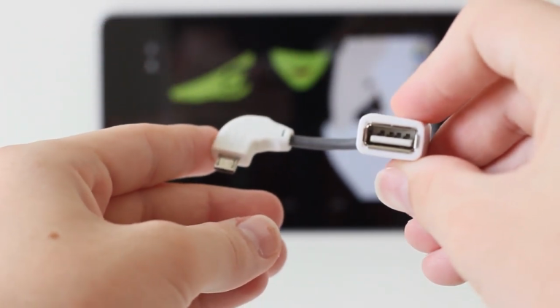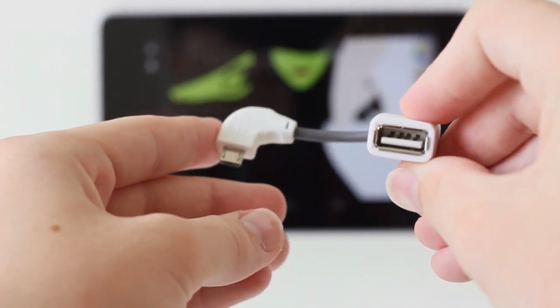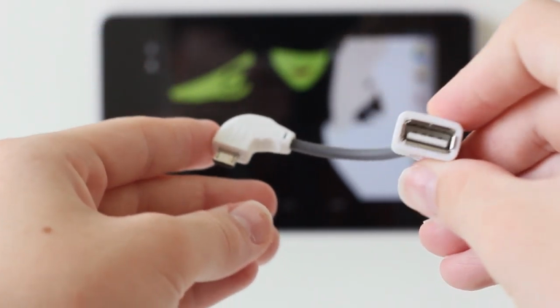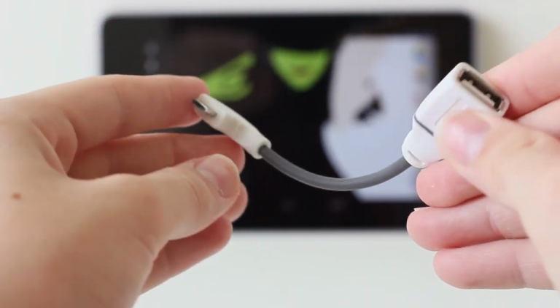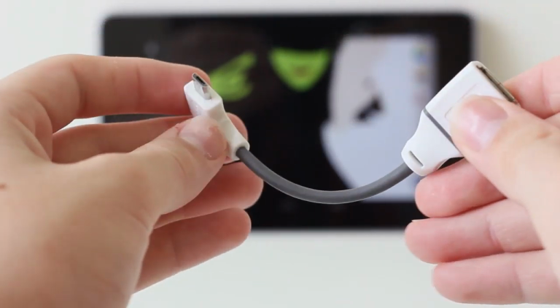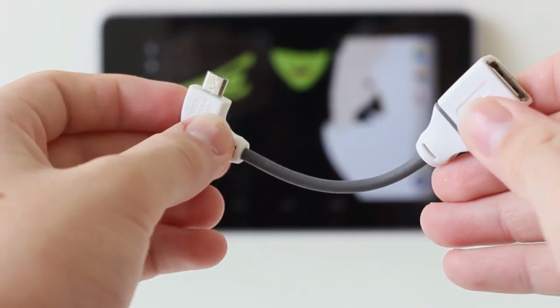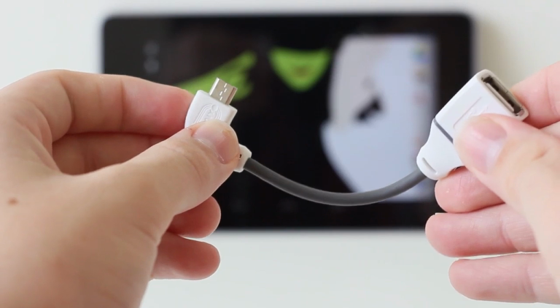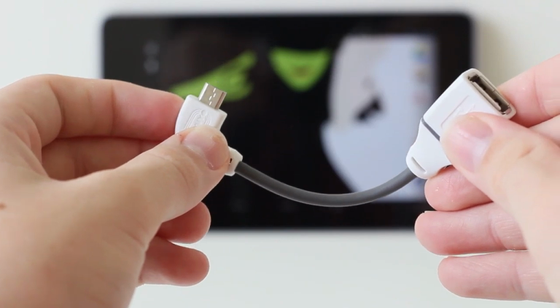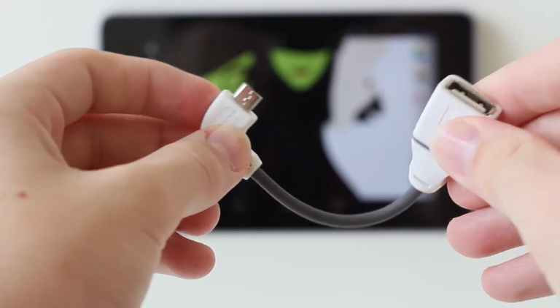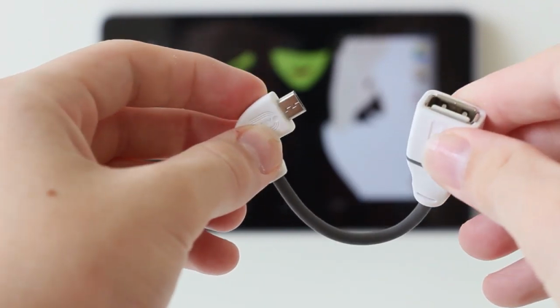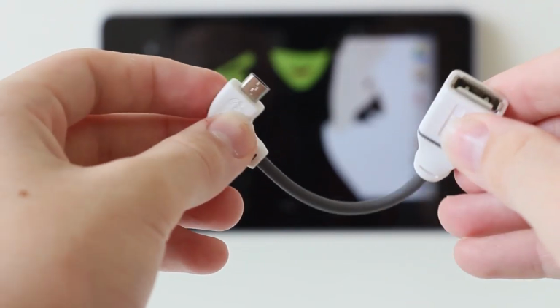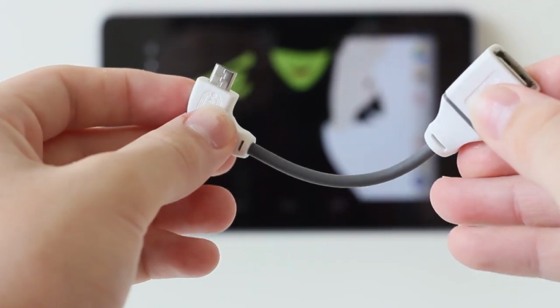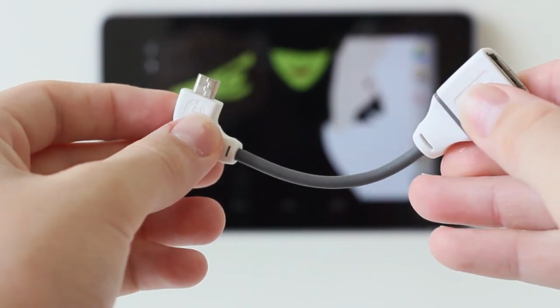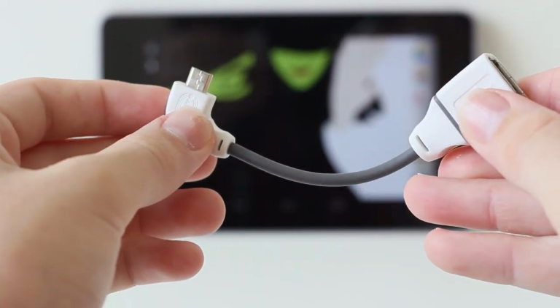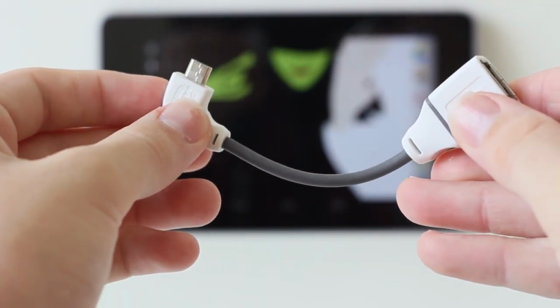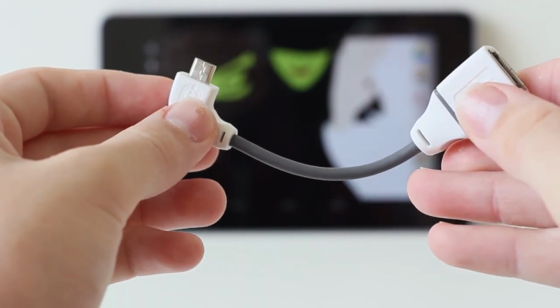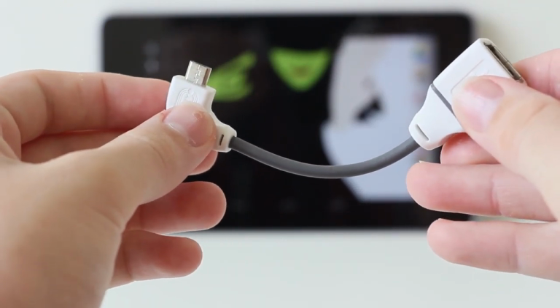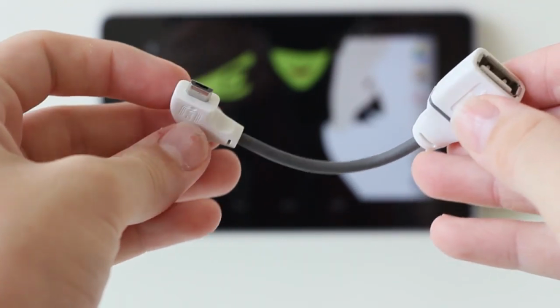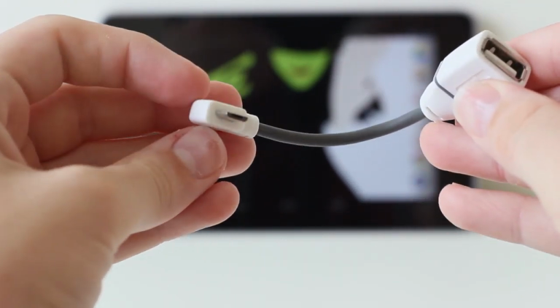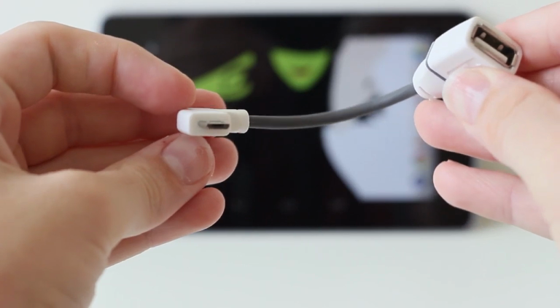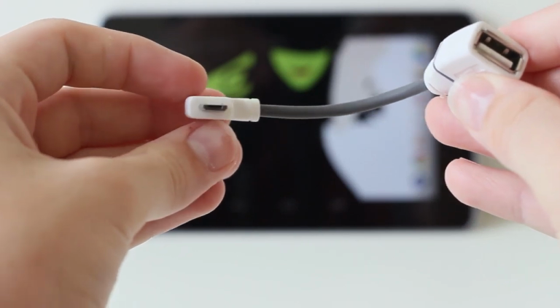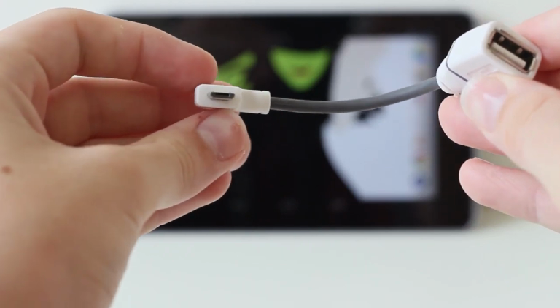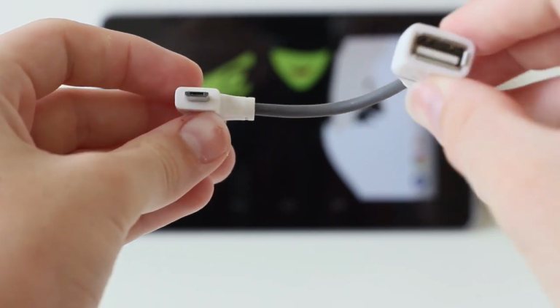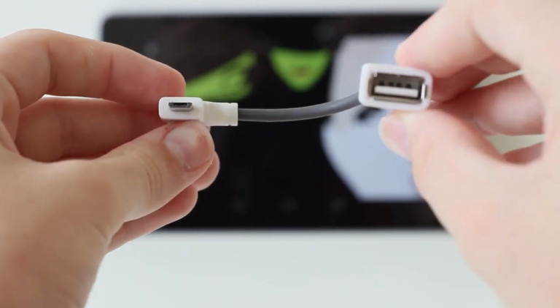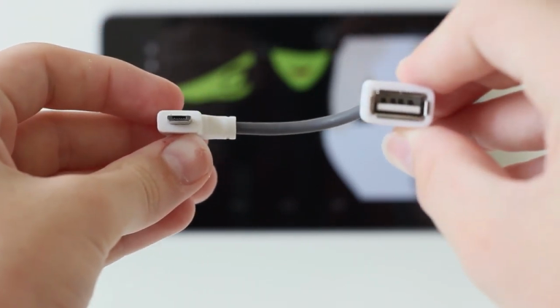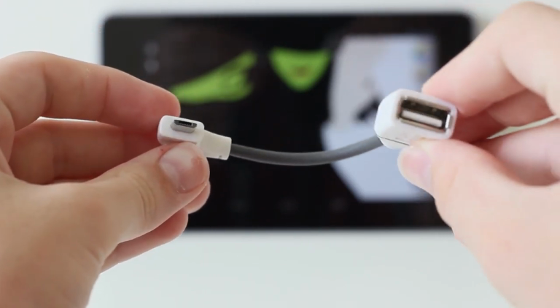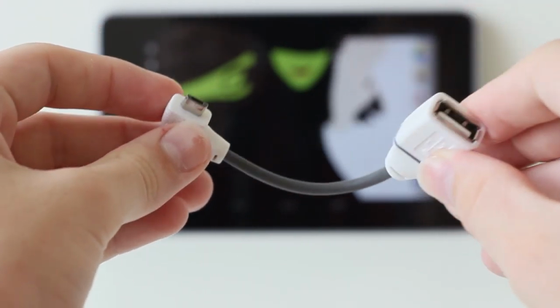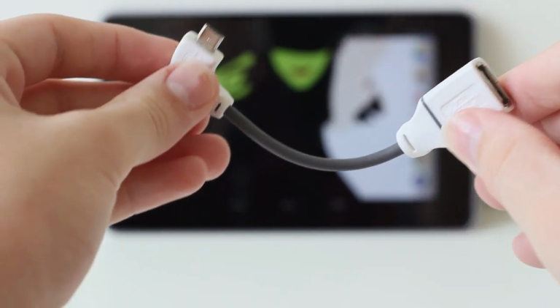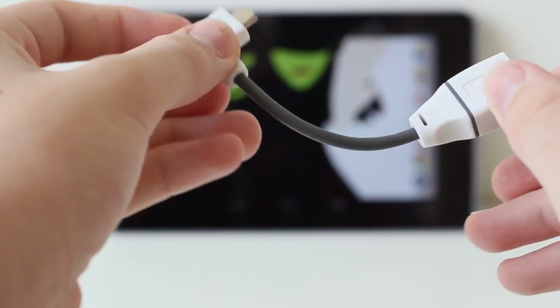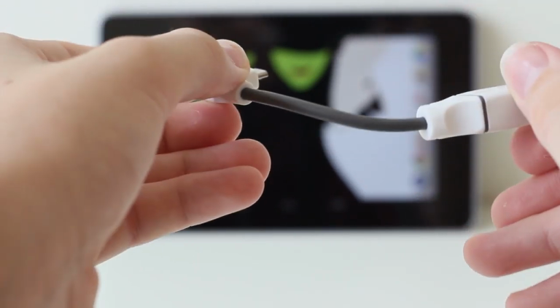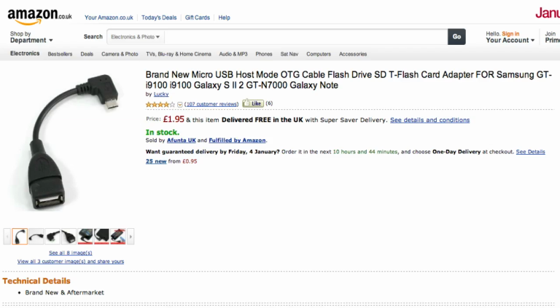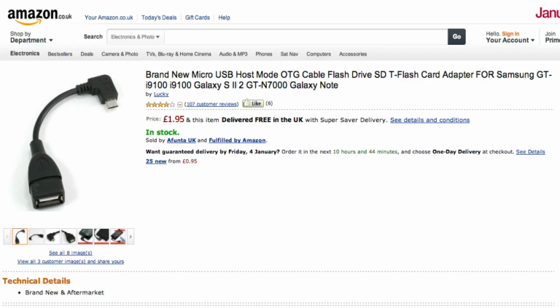One end is a mini USB connector and on the other is a normal USB port. These can be bought in almost any electronics store for a few dollars, but before buying please check if it is compatible with your device. I'll also post a link in the description to where you can buy one on Amazon.